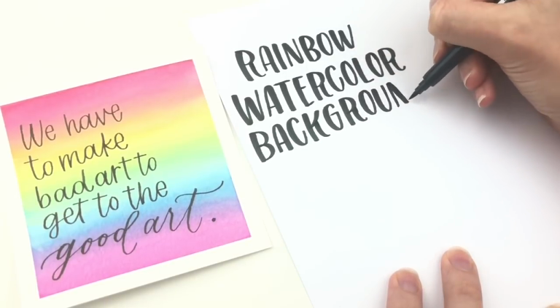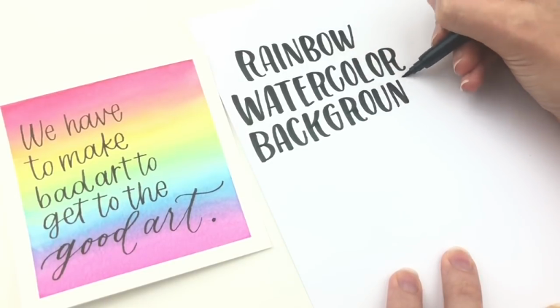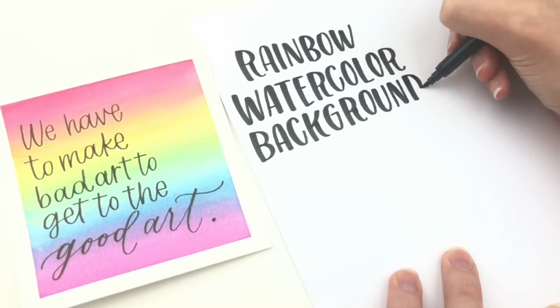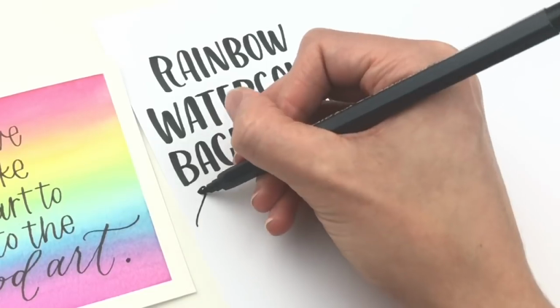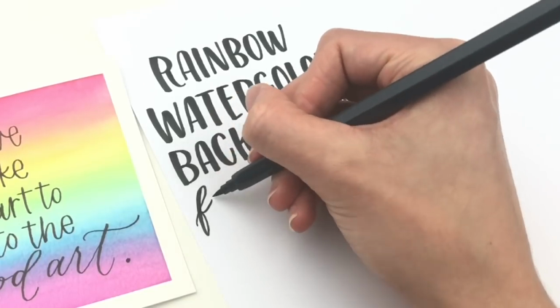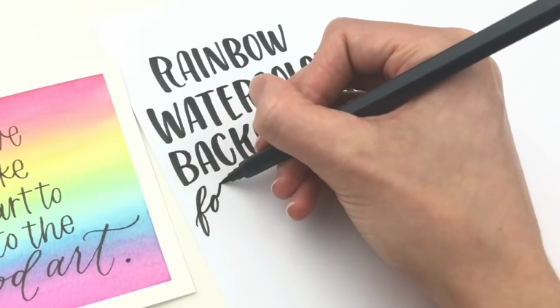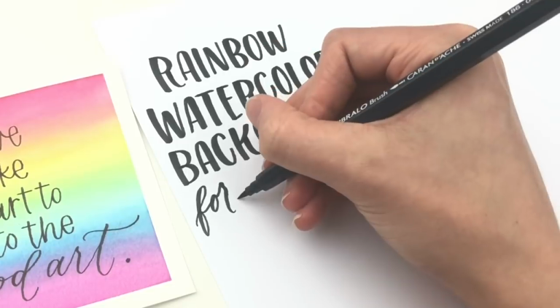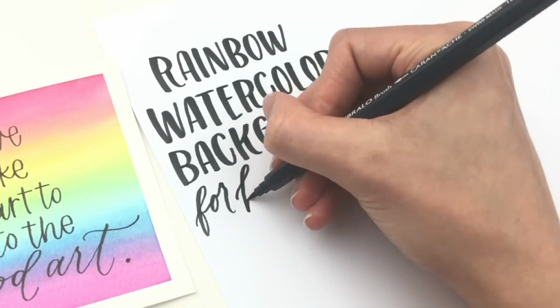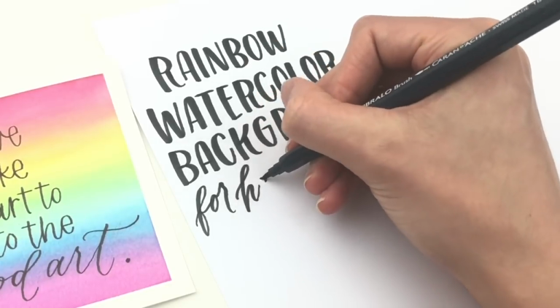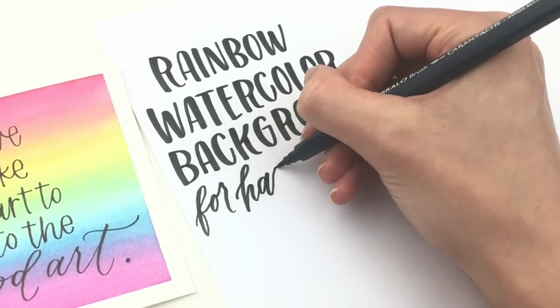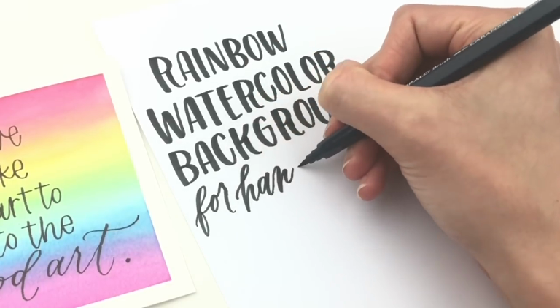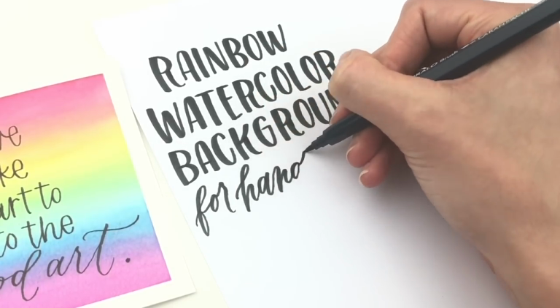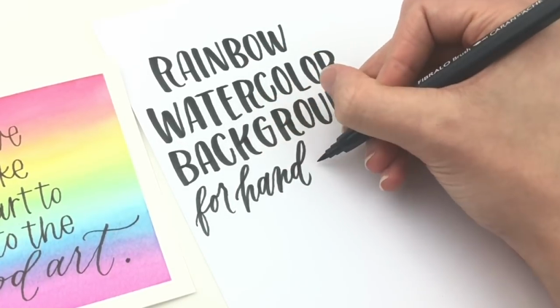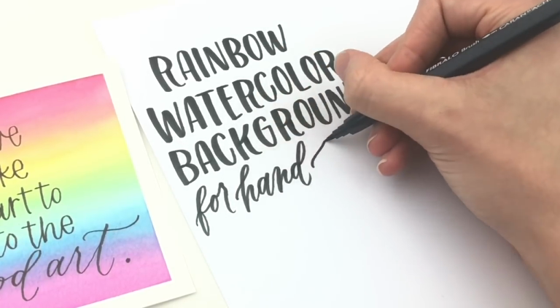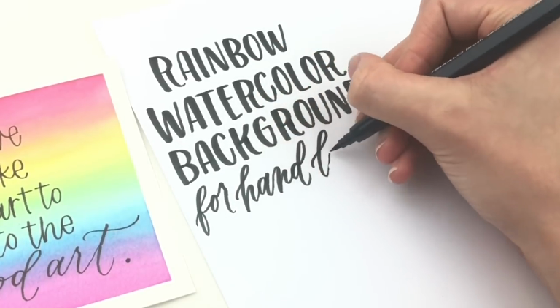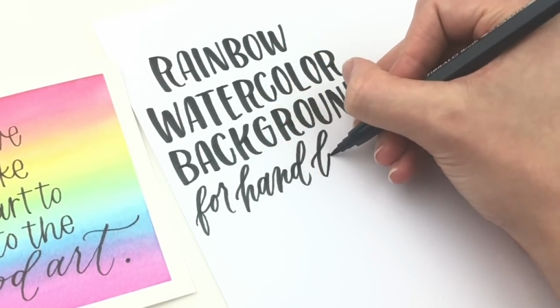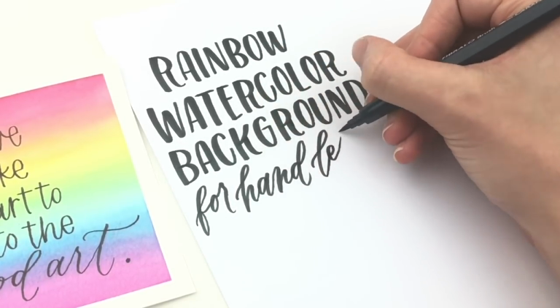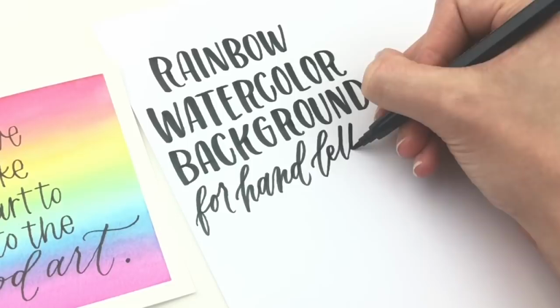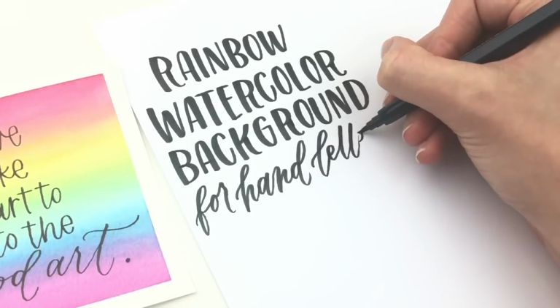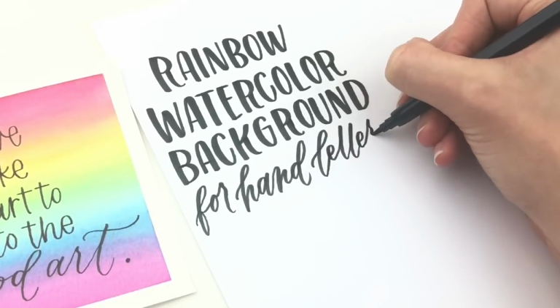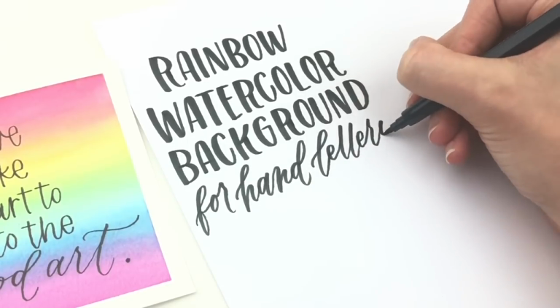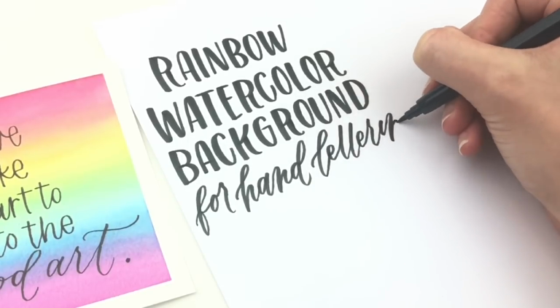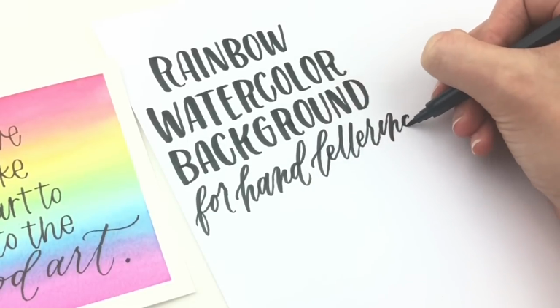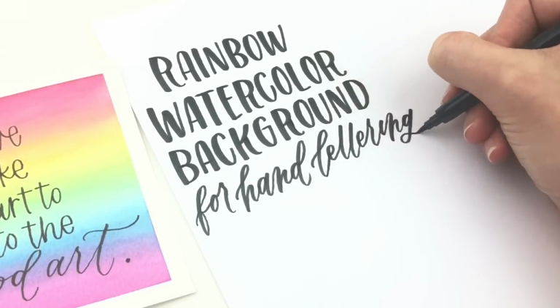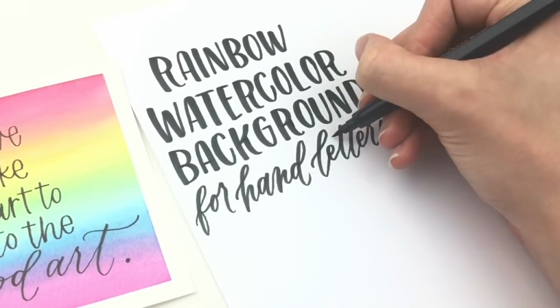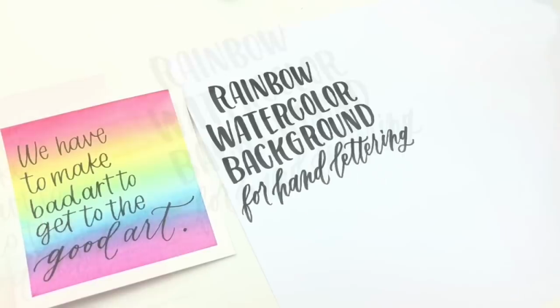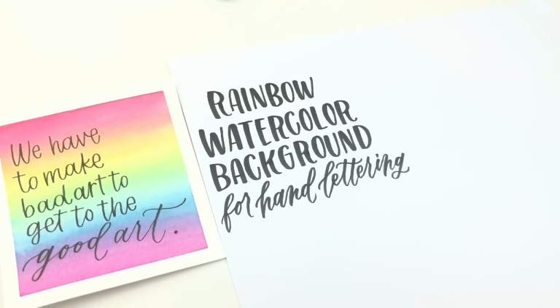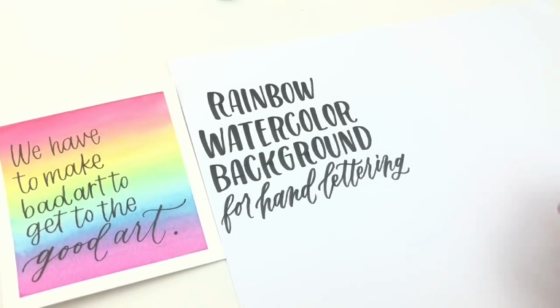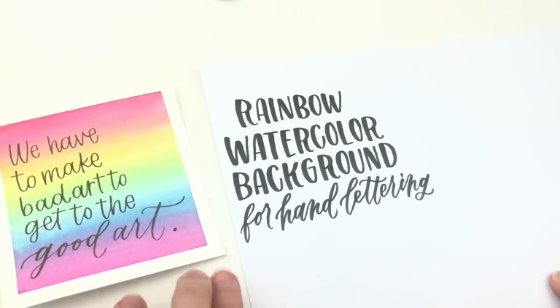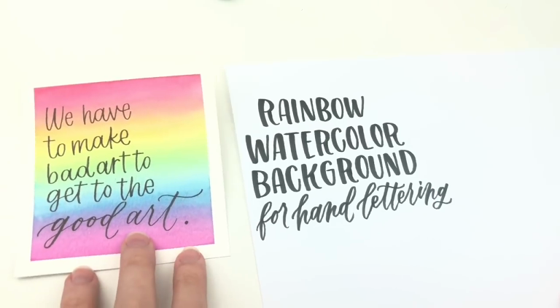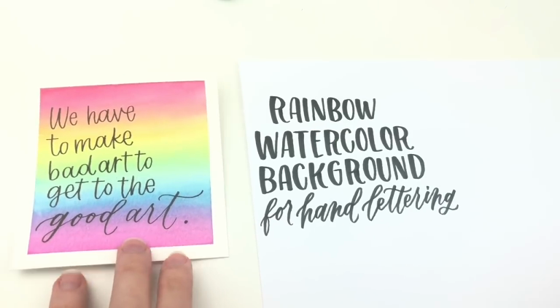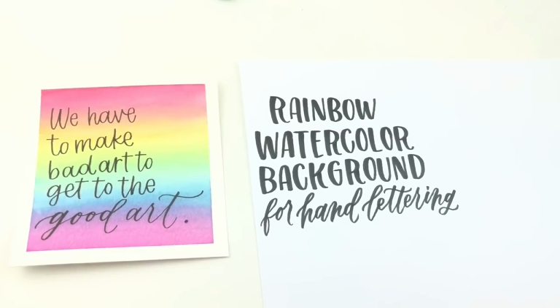You will need watercolor paper and a paintbrush or water brush, as well as some plastic bags, a glass plate, or a paint palette. I will link to what I use in the description below.